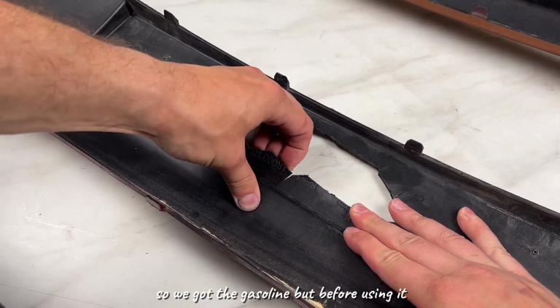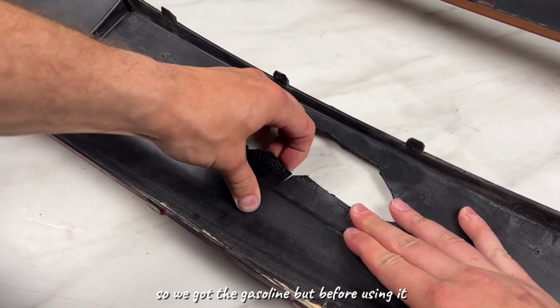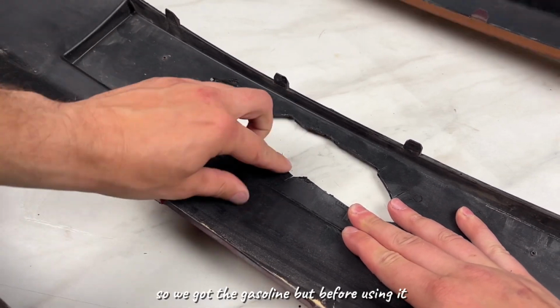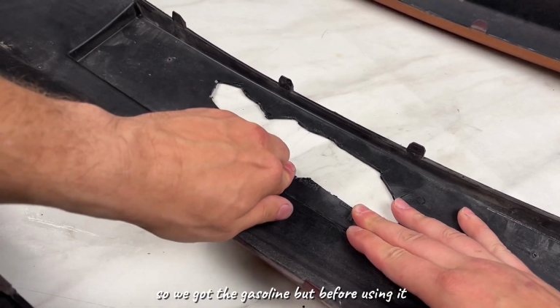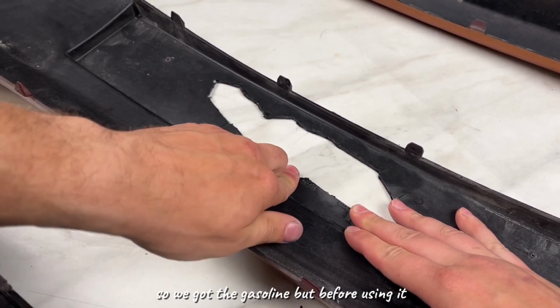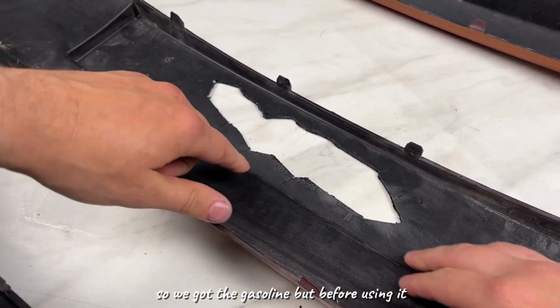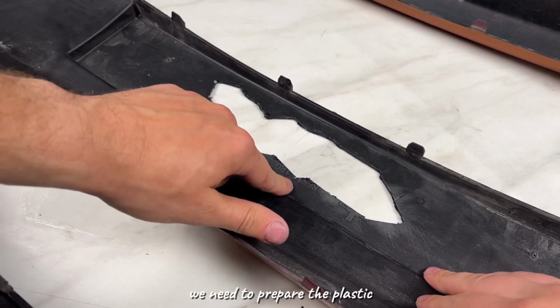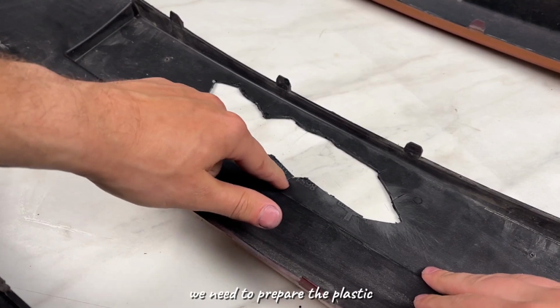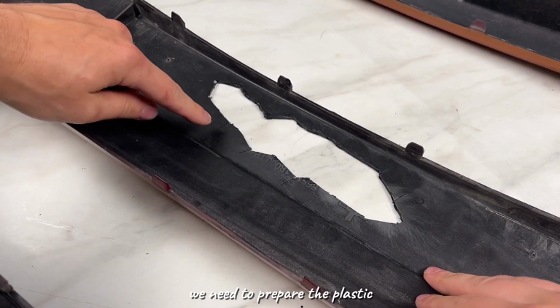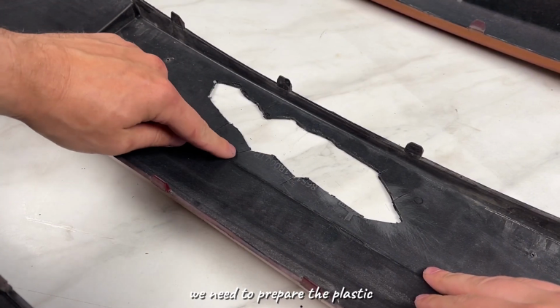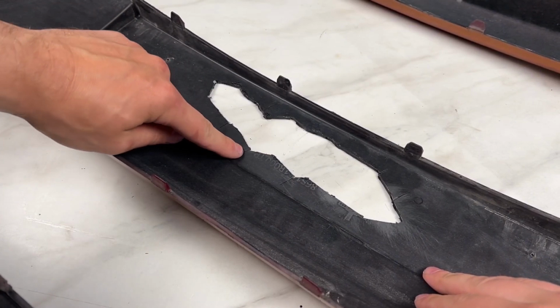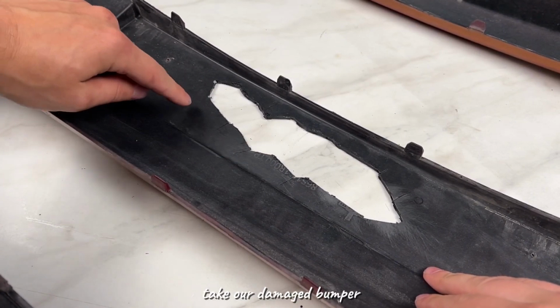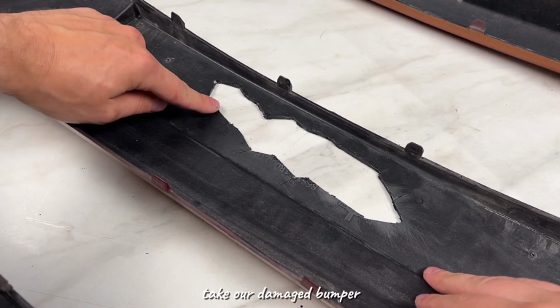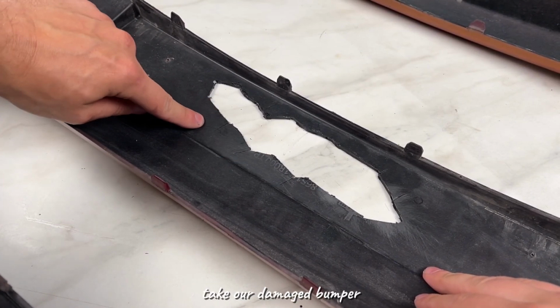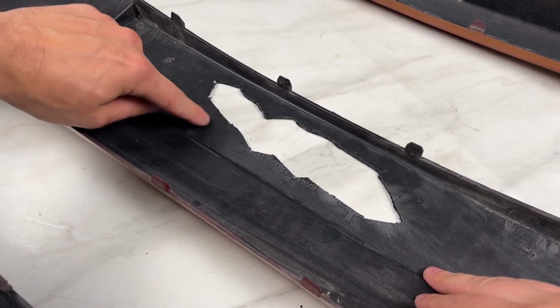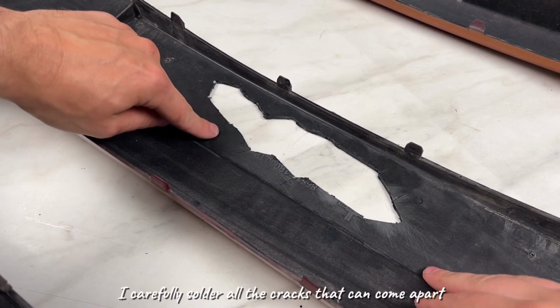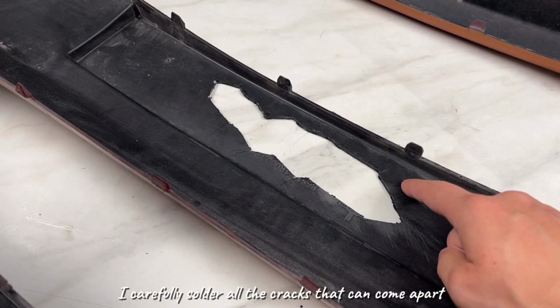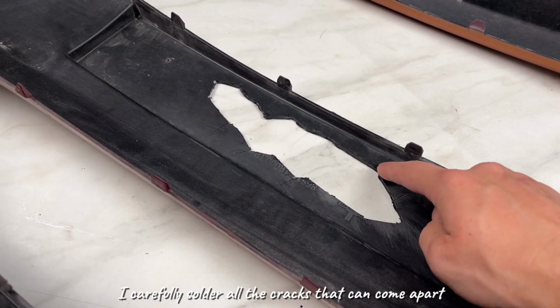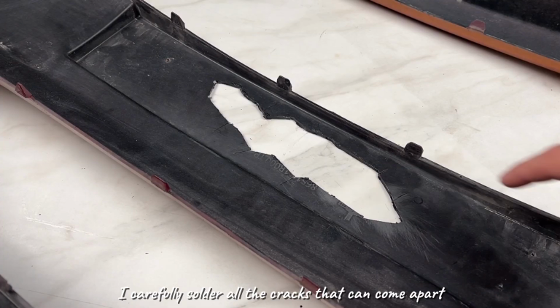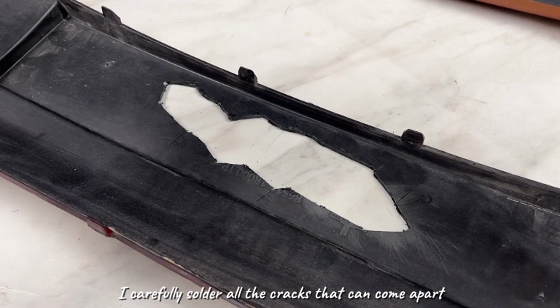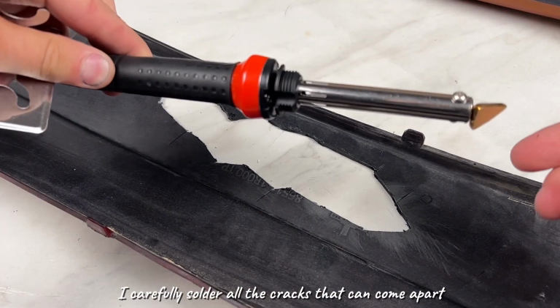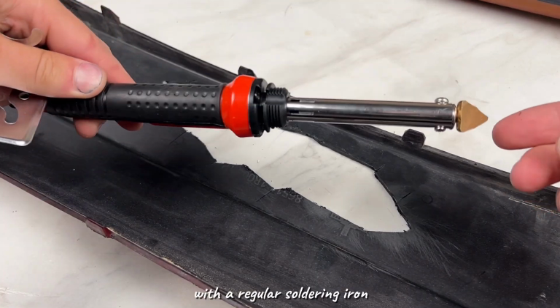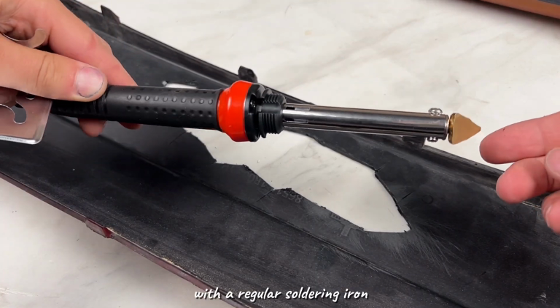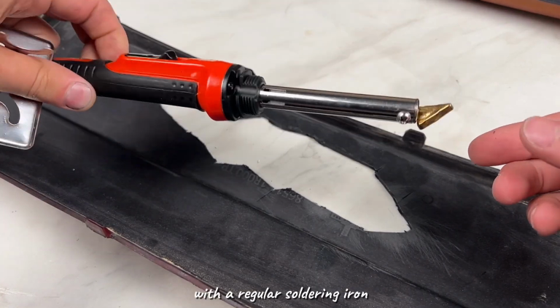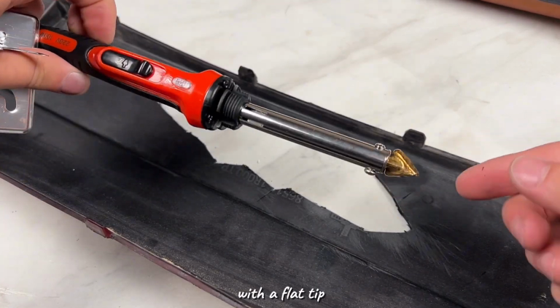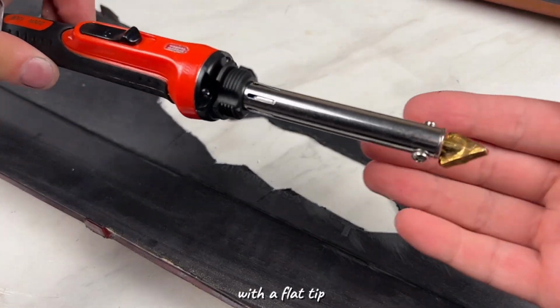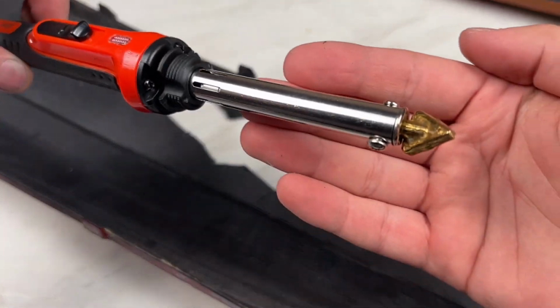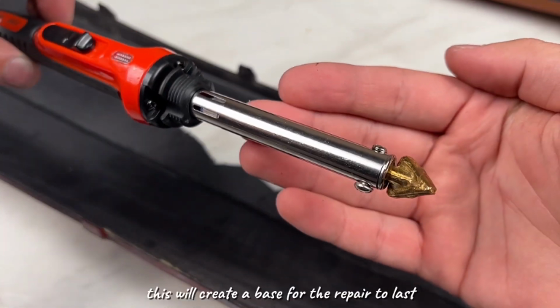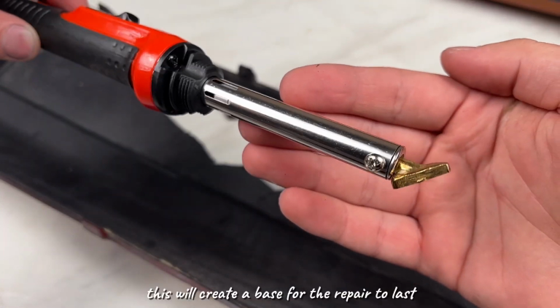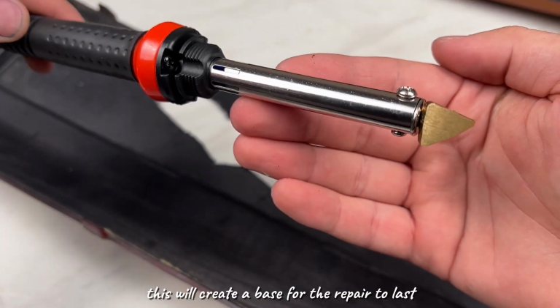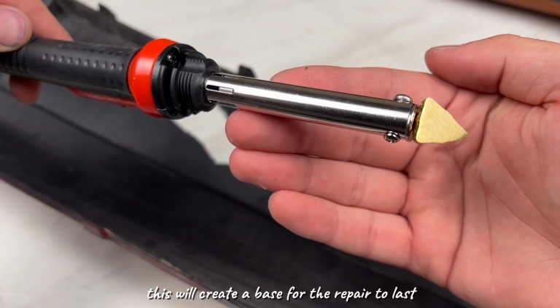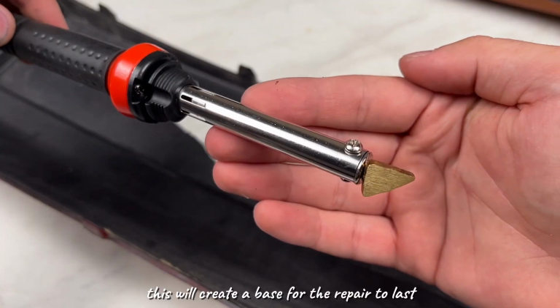We got the gasoline. But before using it, we need to prepare the plastic. Take our damaged bumper. Carefully solder all the cracks that can come apart with a regular soldering iron with a flat tip. This will create a base for the repair to last.